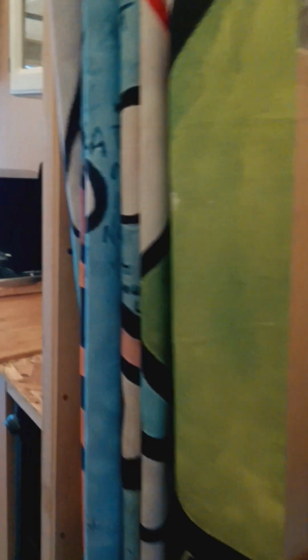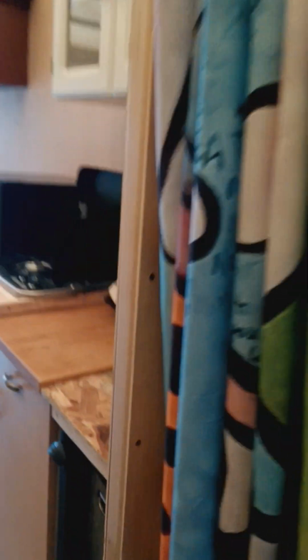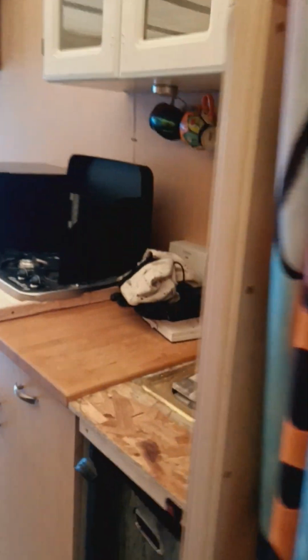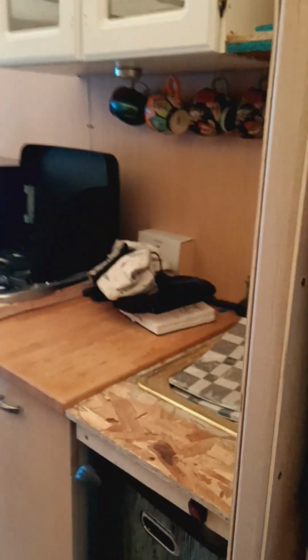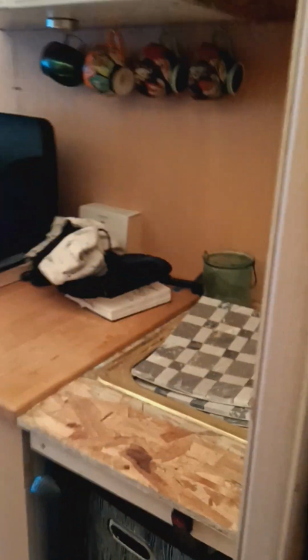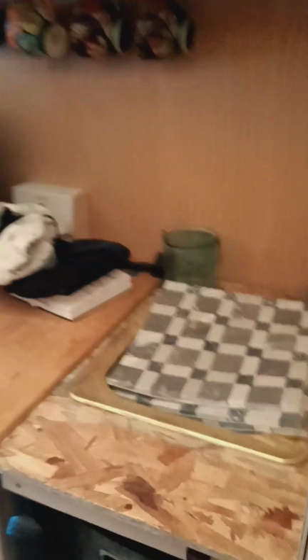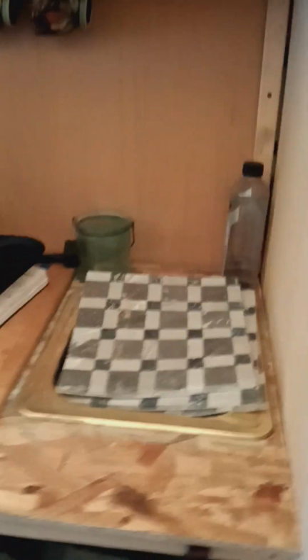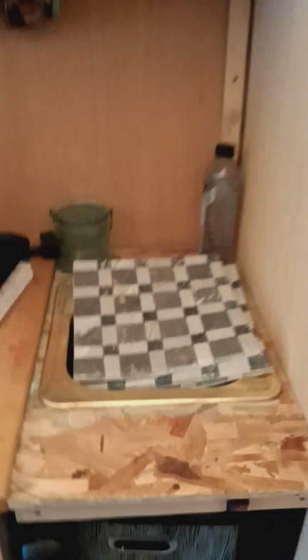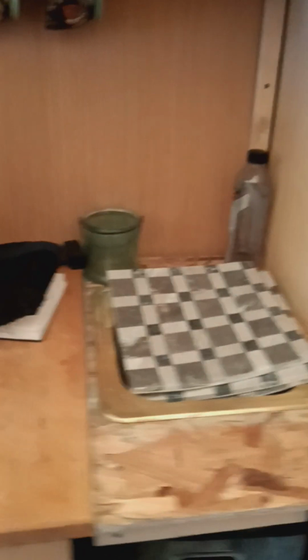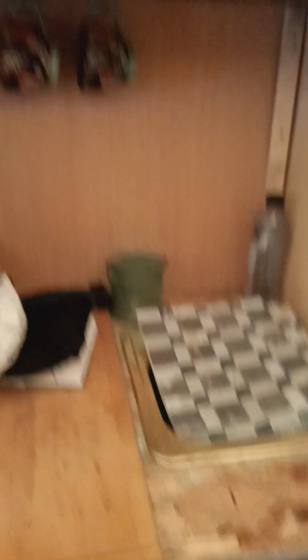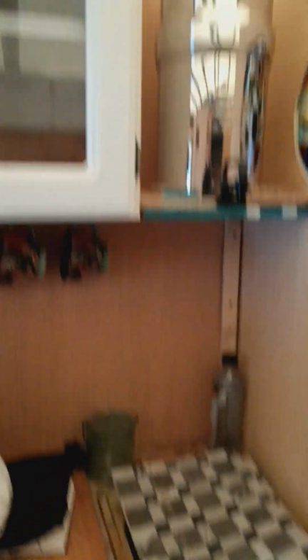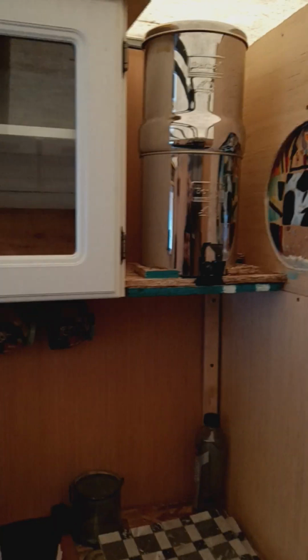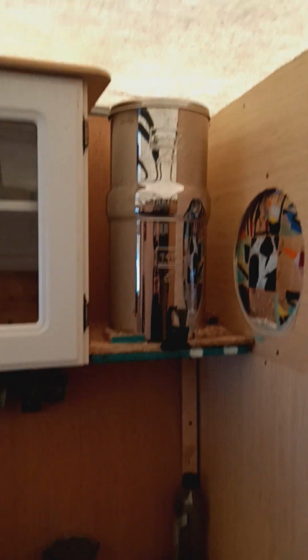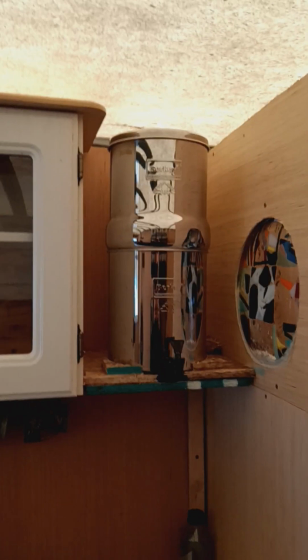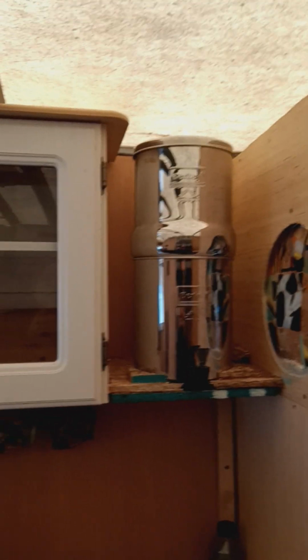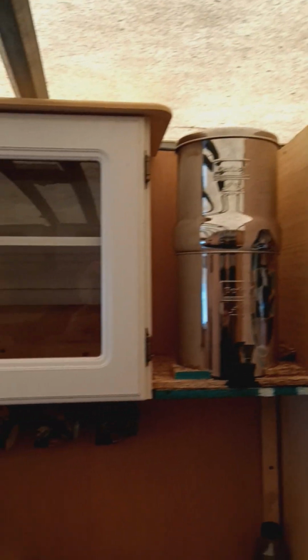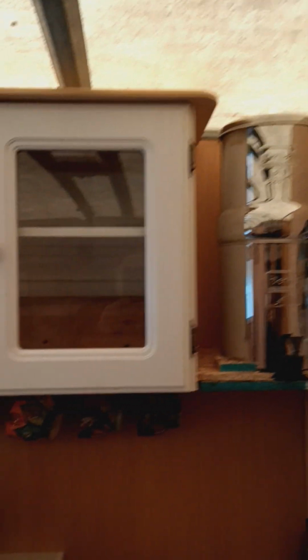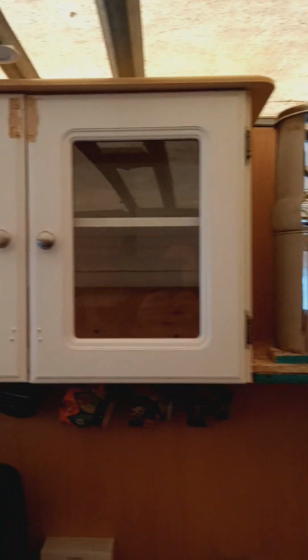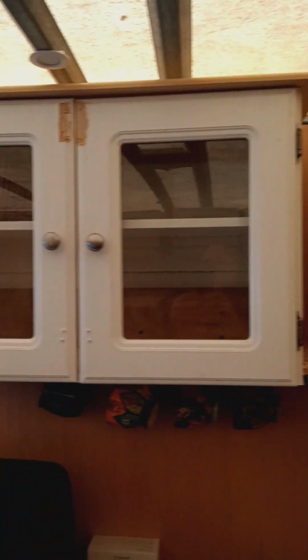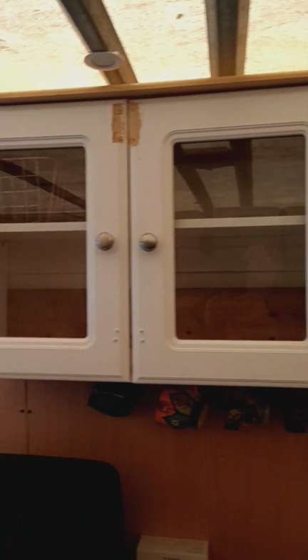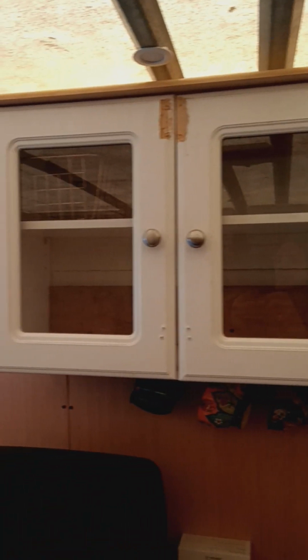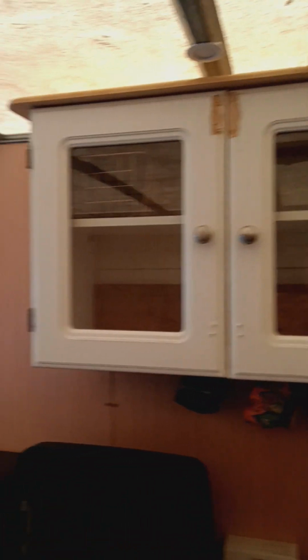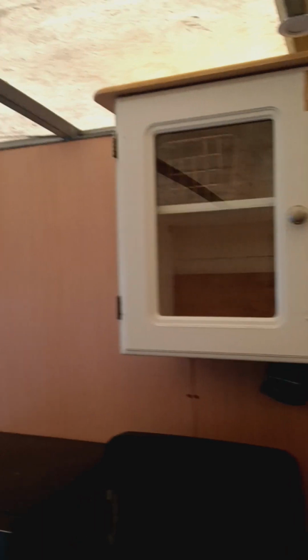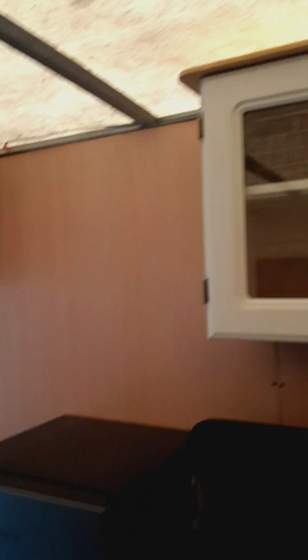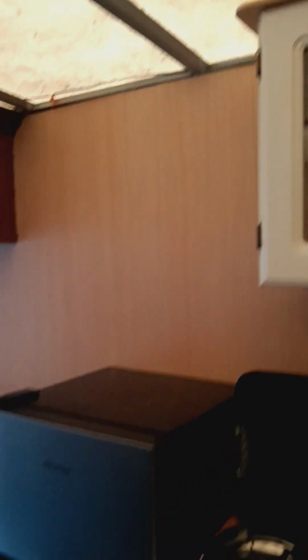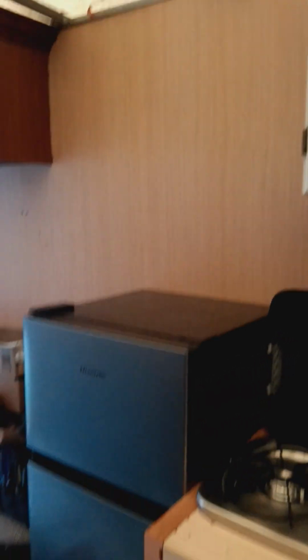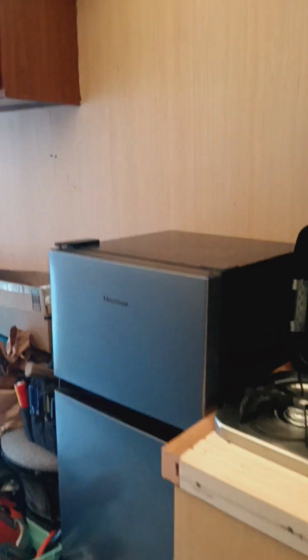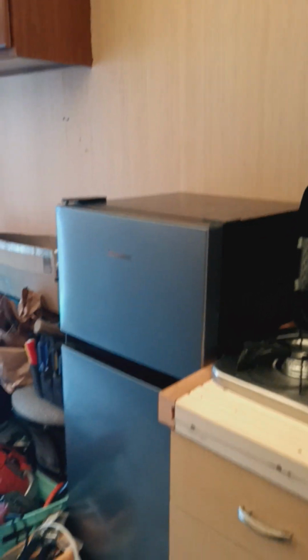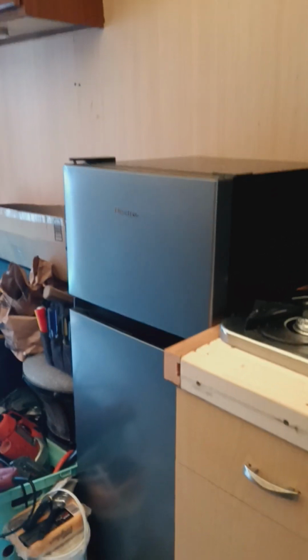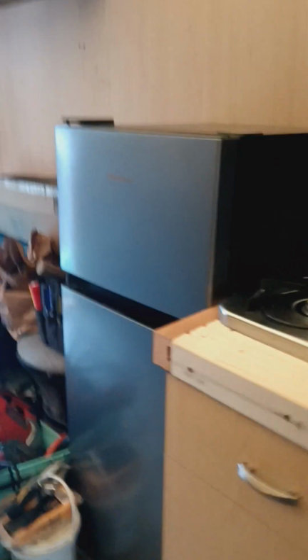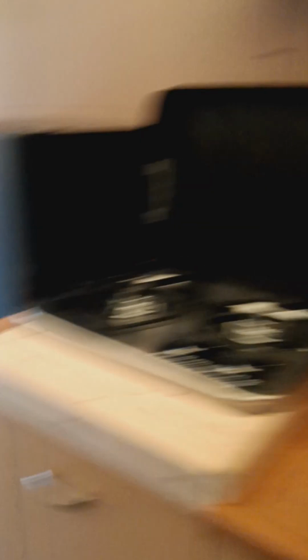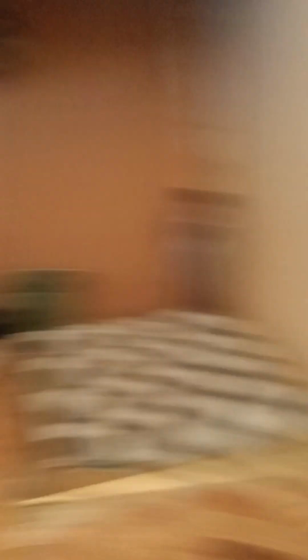This is the kitchen area. Likewise, still work to do. The Berkey just went in. Here's the fridge.